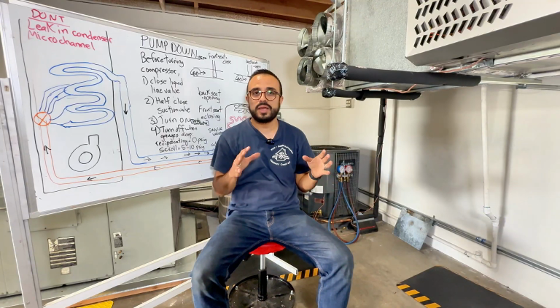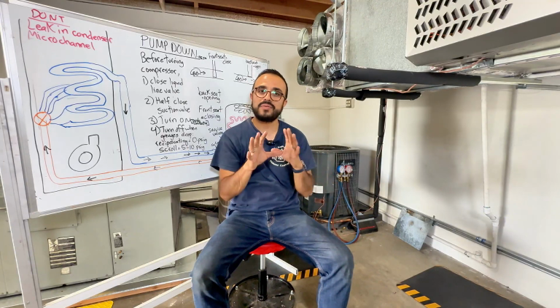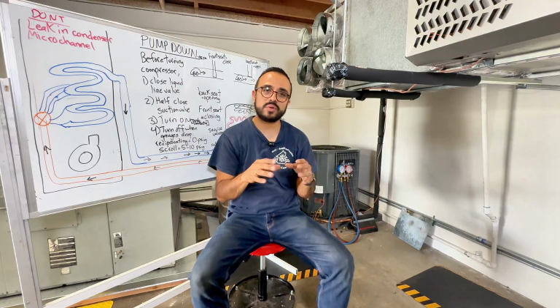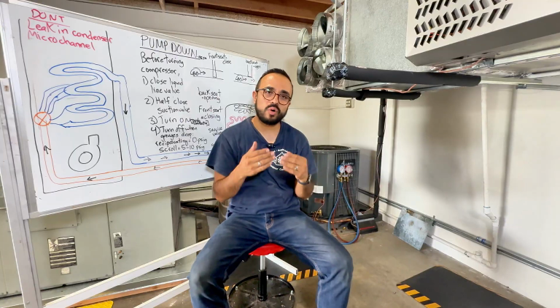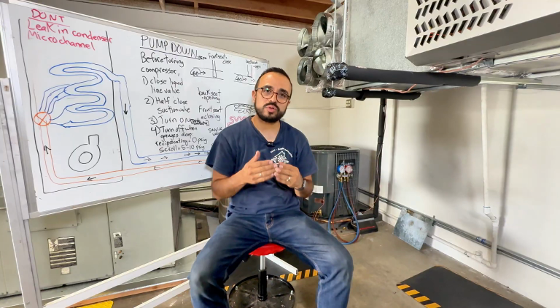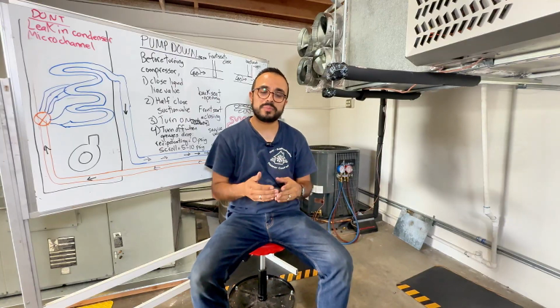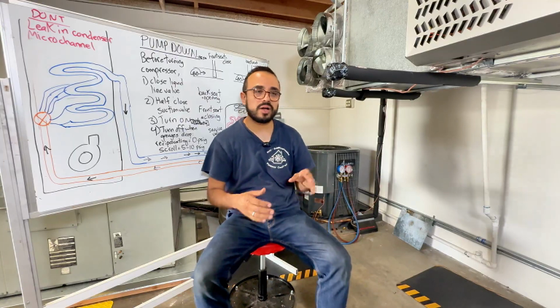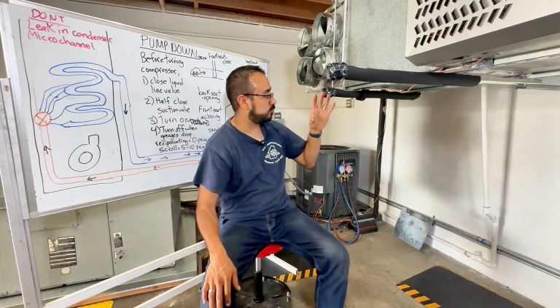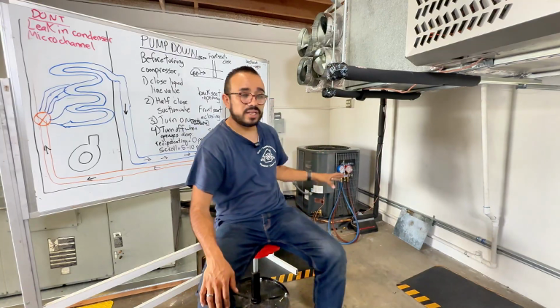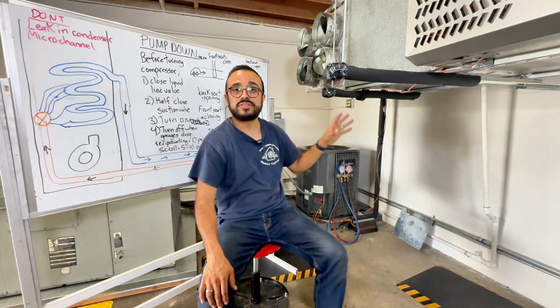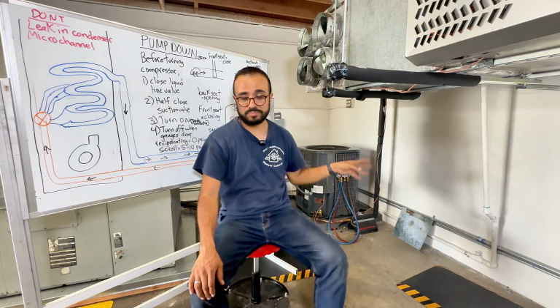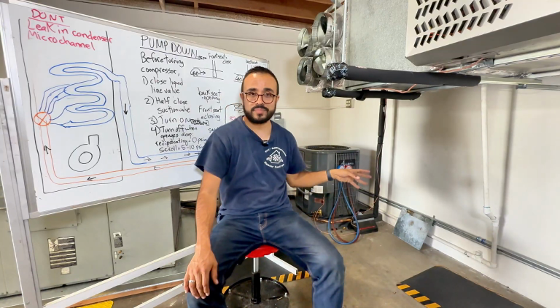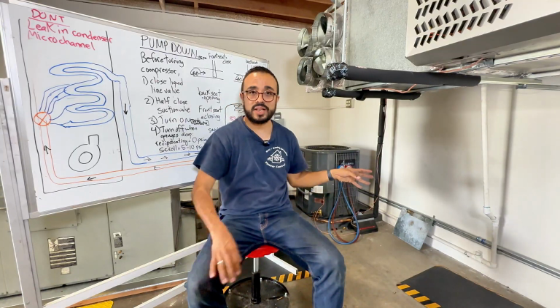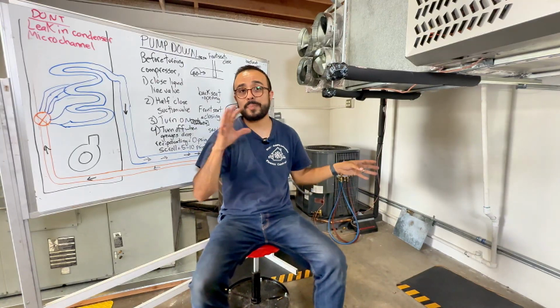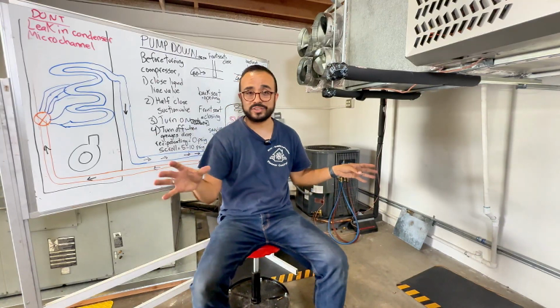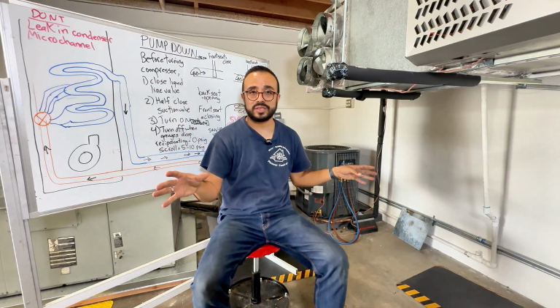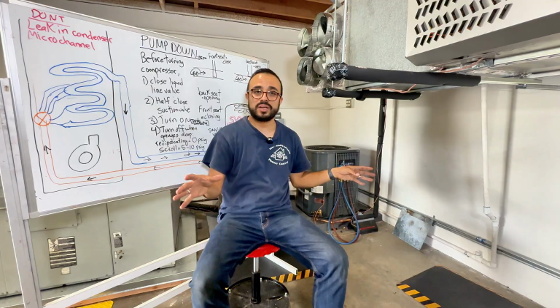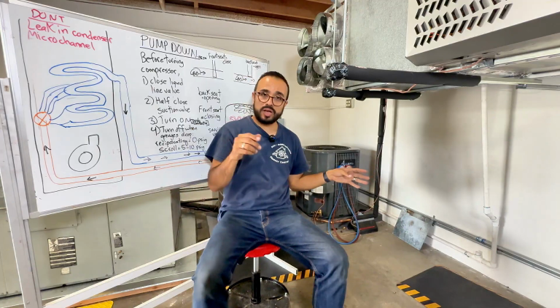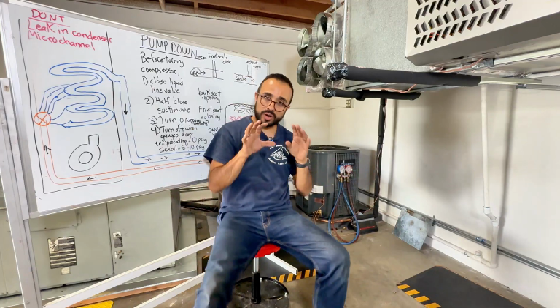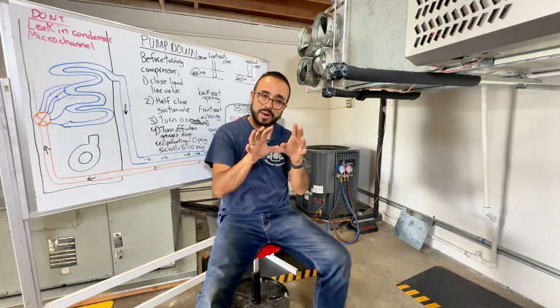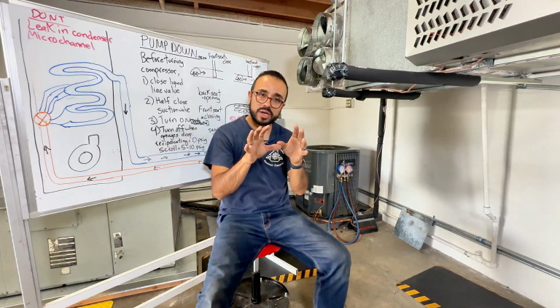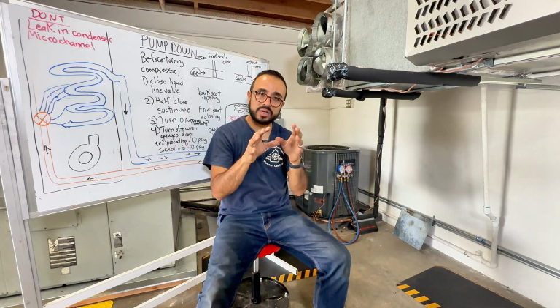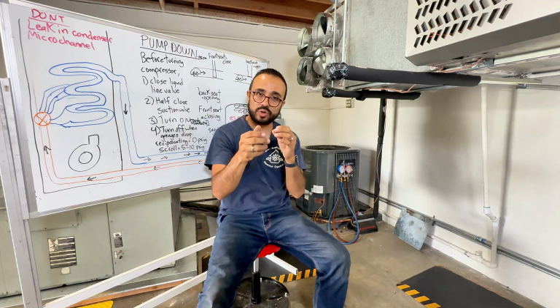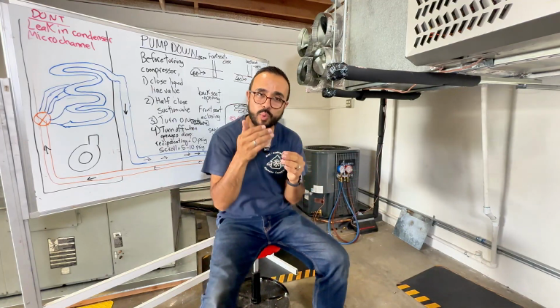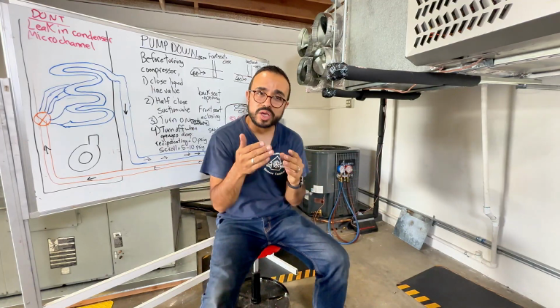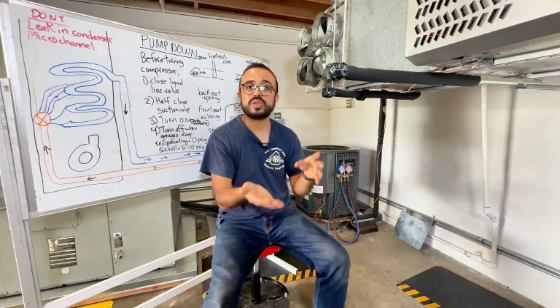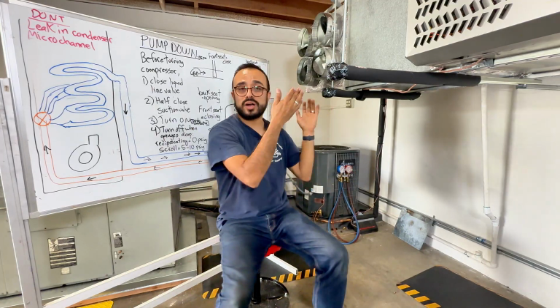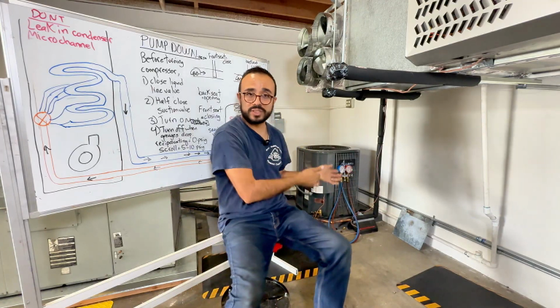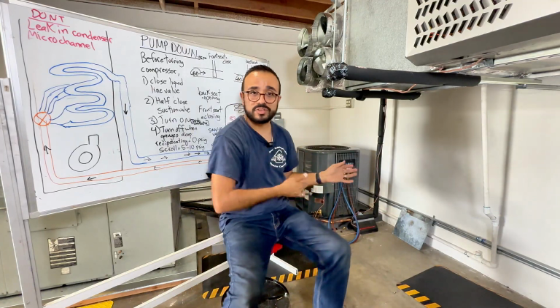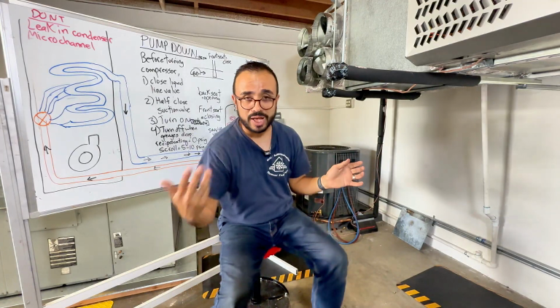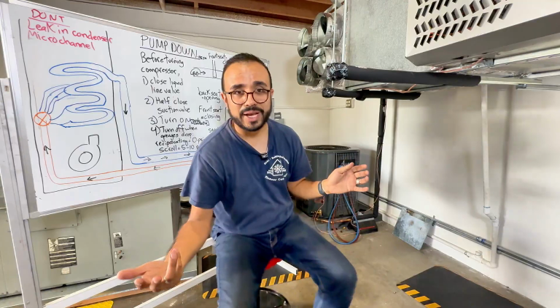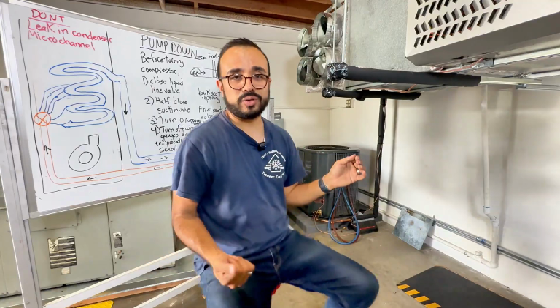Have in mind that we can only do a pump down on a split system, not on a package unit. So now I'm going to grab the camera and show you why we can only do it on a split system and not a package unit.